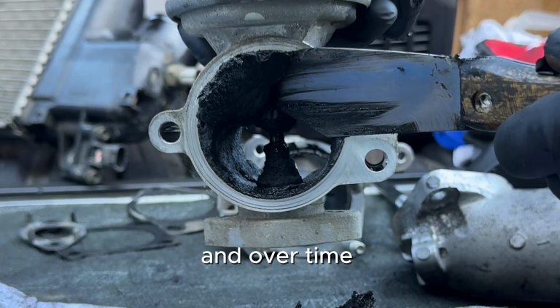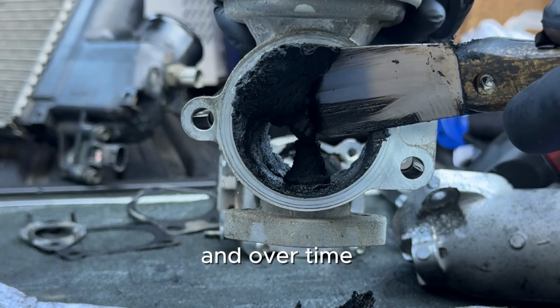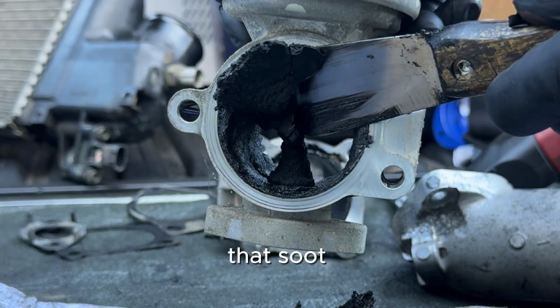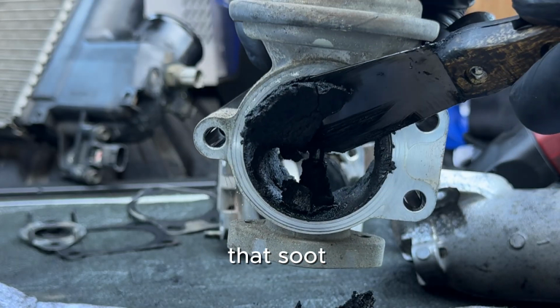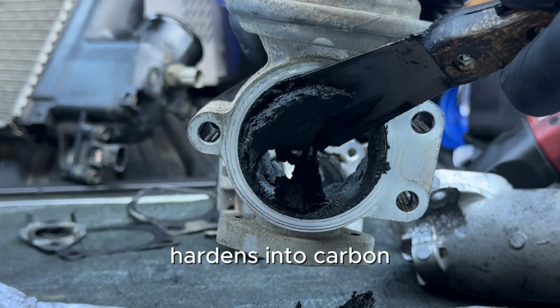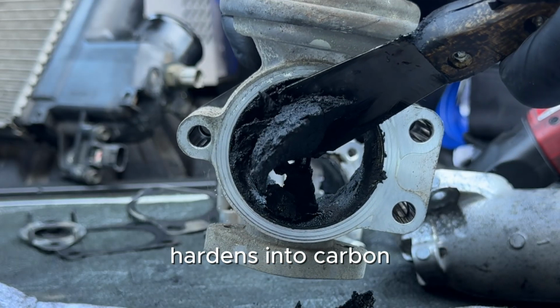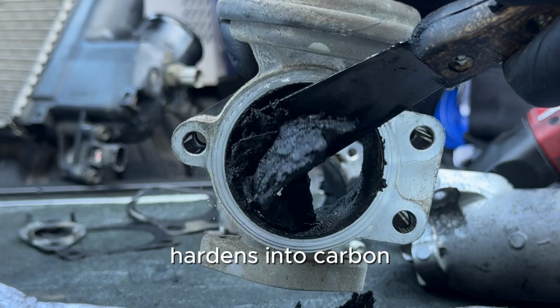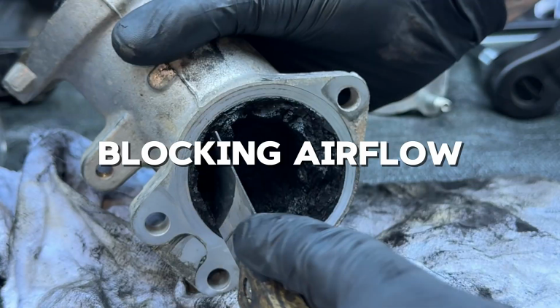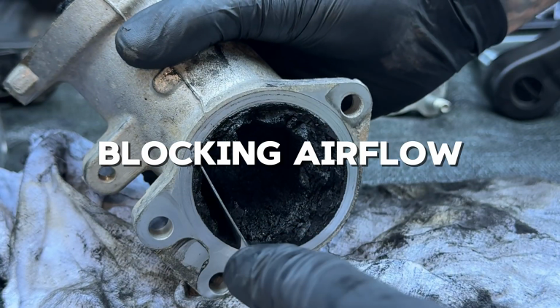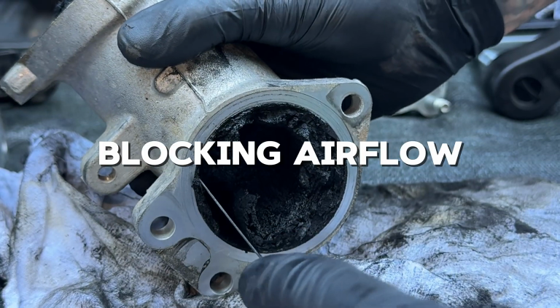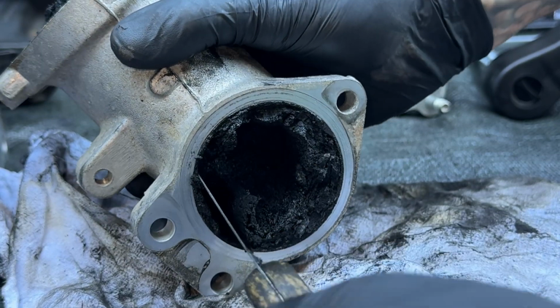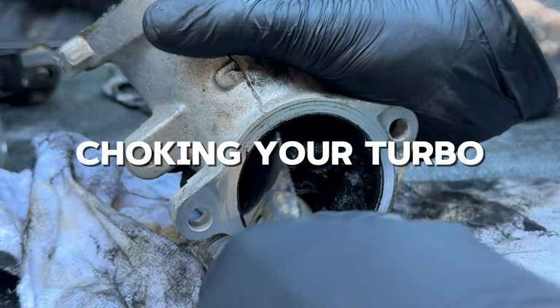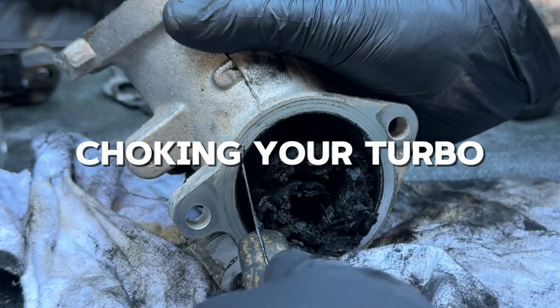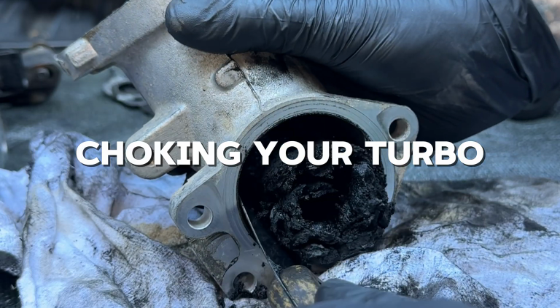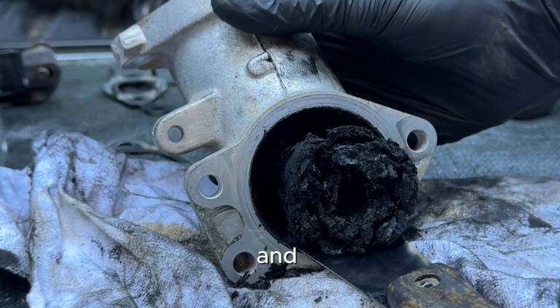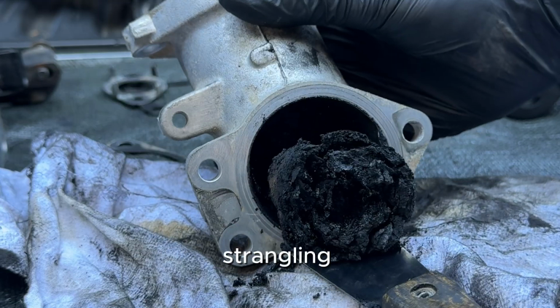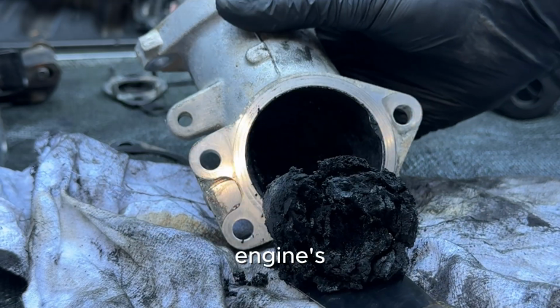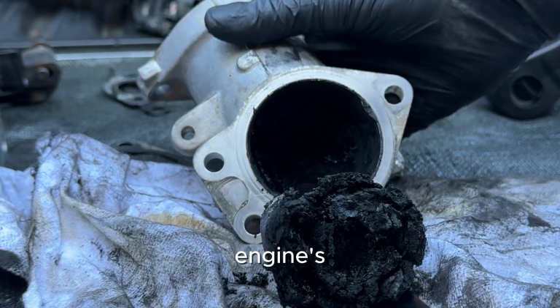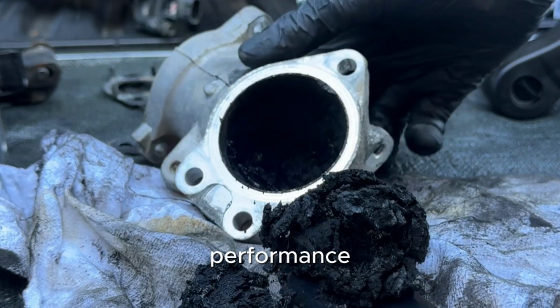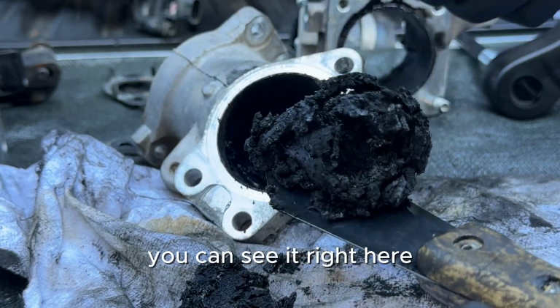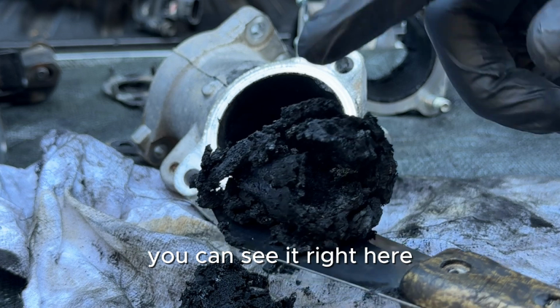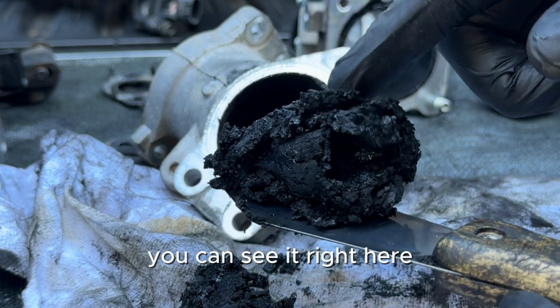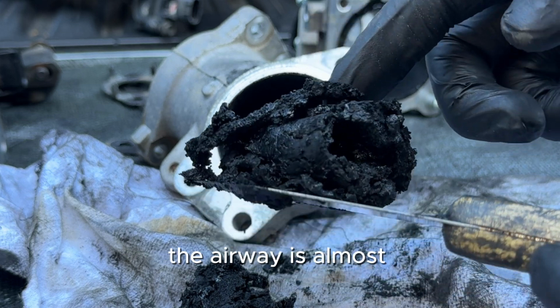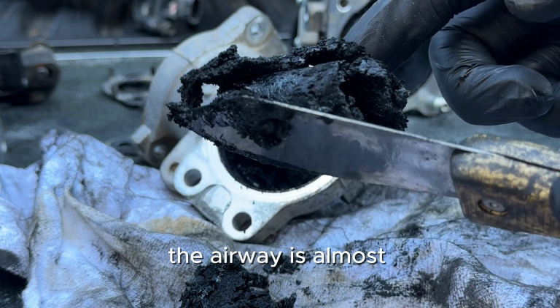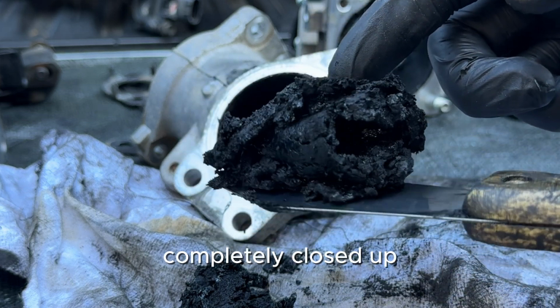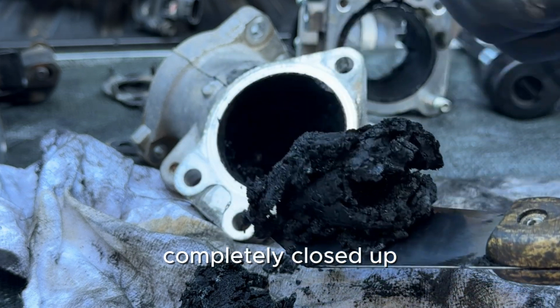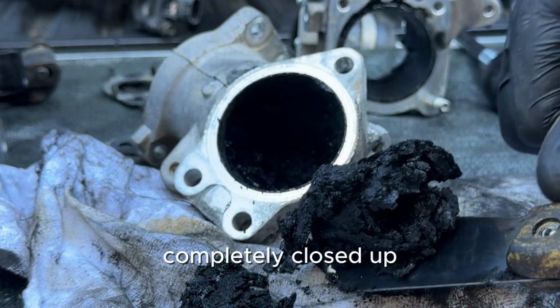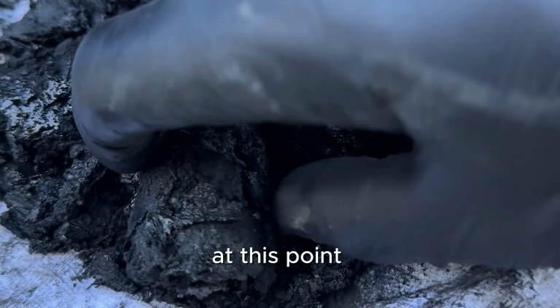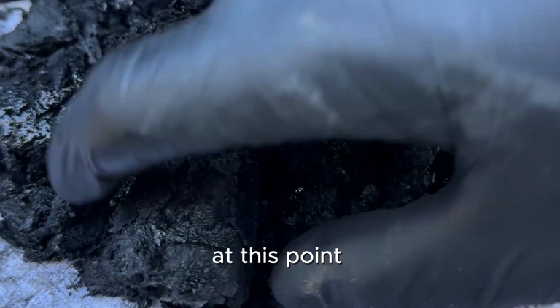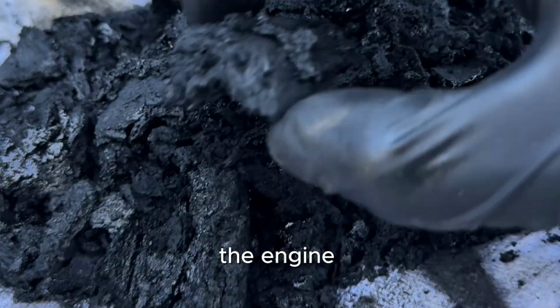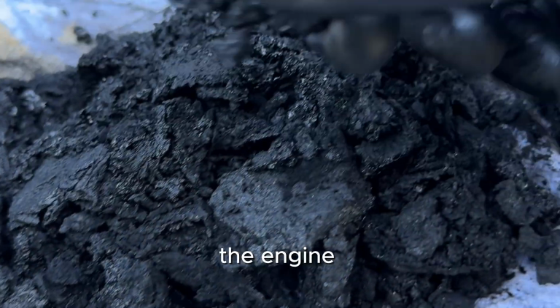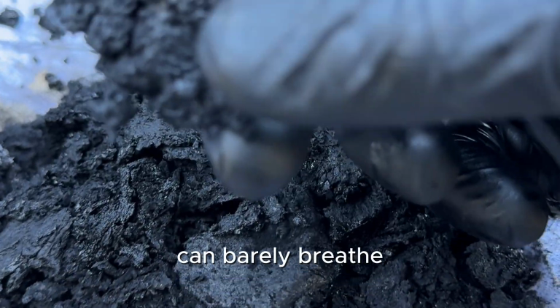And over time, that soot hardens into carbon, blocking airflow, choking your turbo, and strangling your engine's performance. You can see it right here — the airway is almost completely closed up. At this point, the engine can barely breathe.